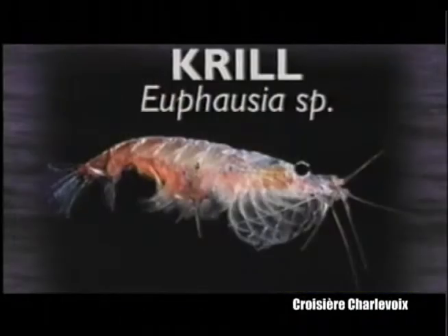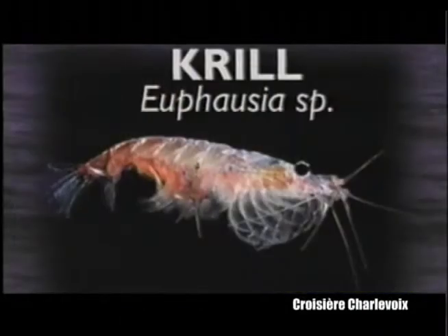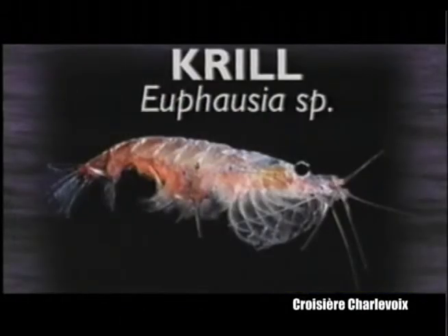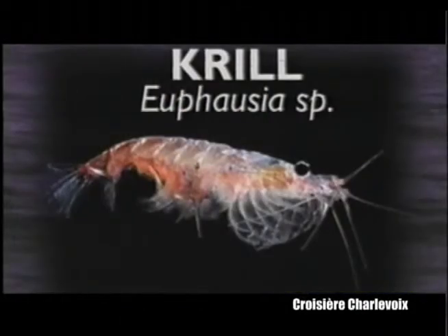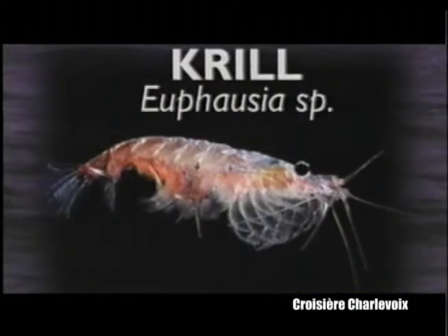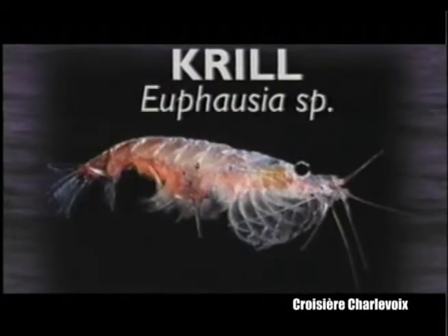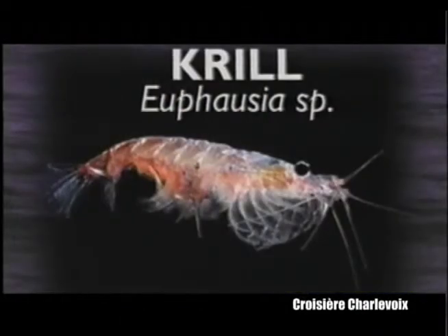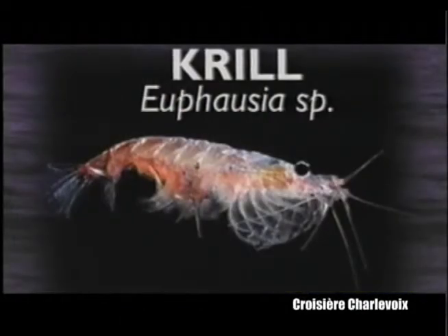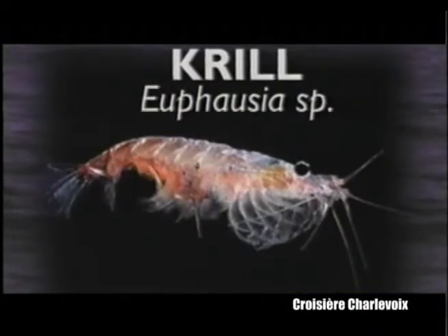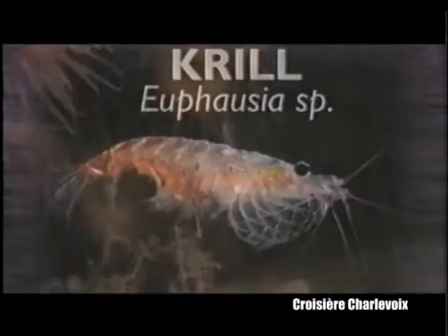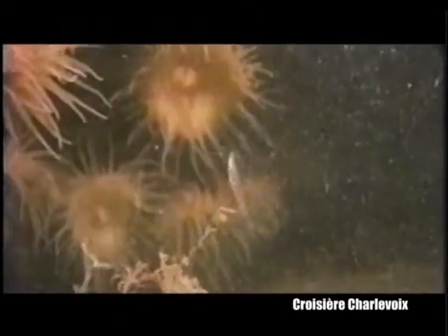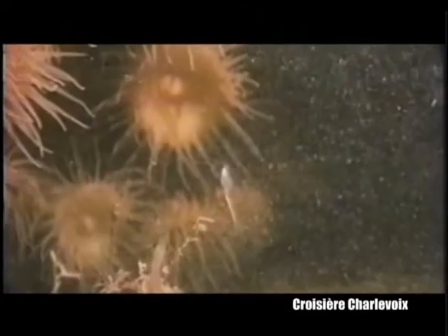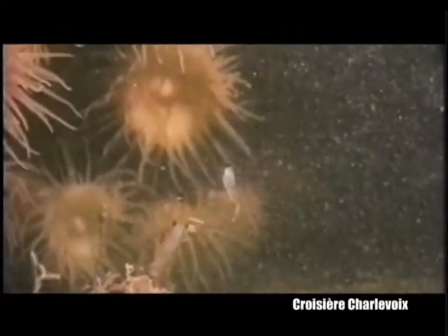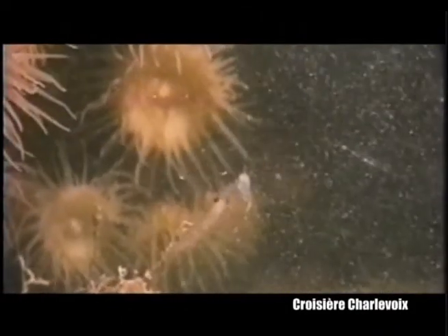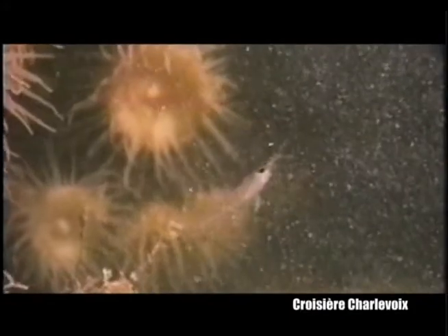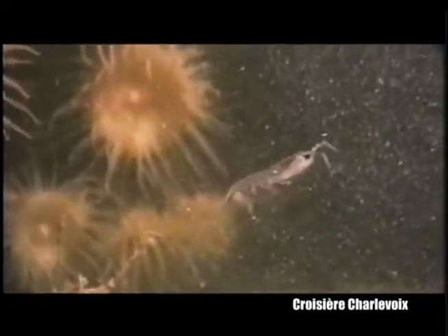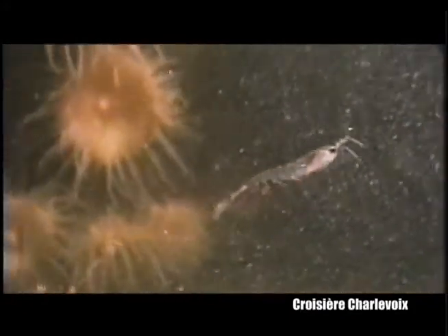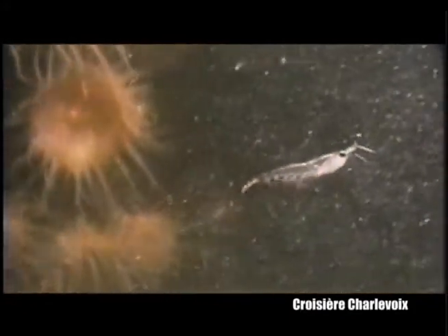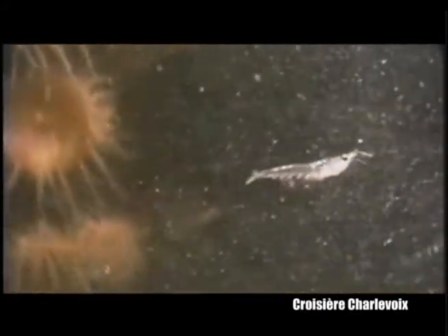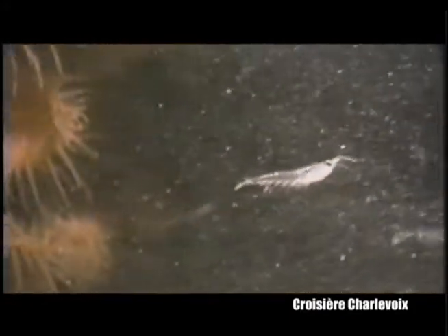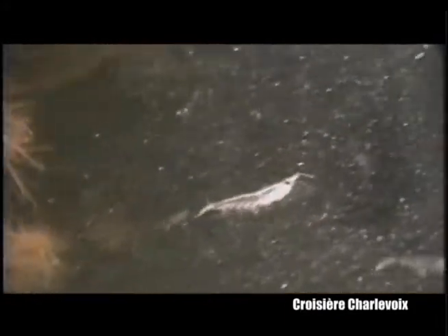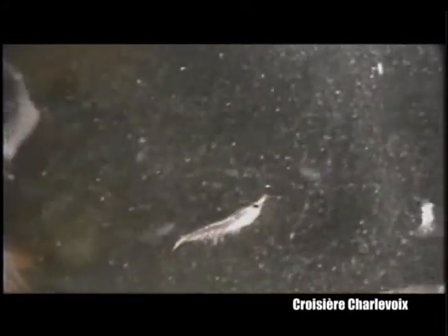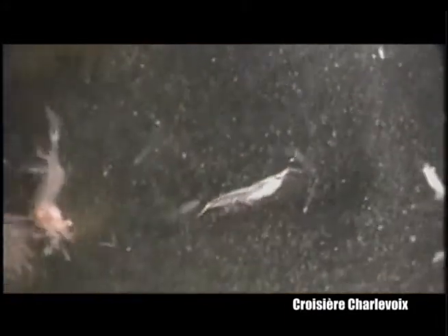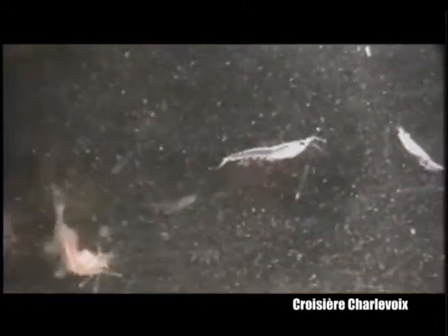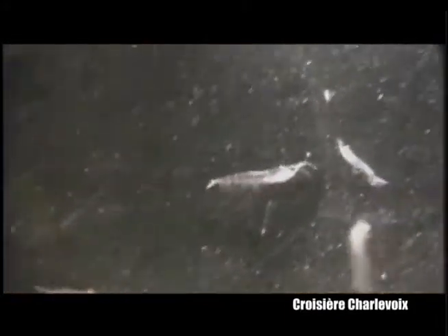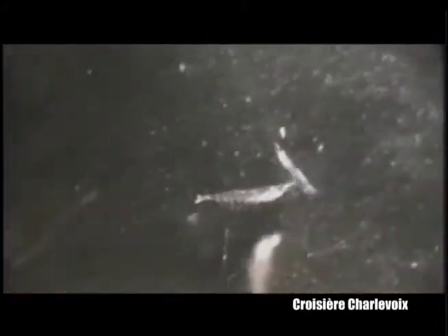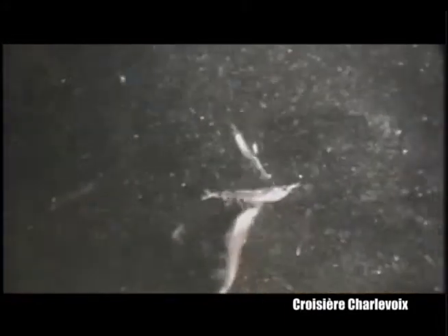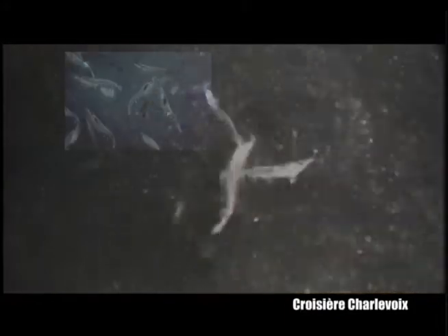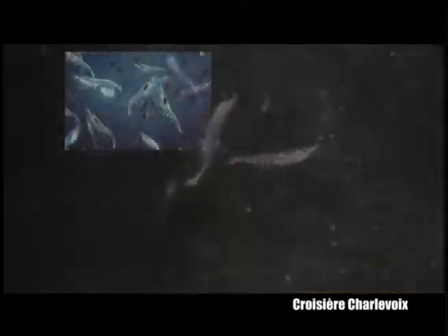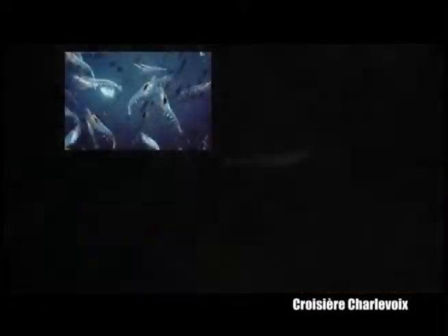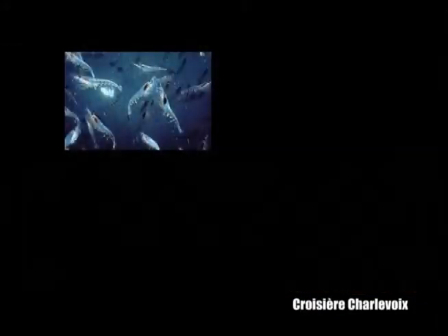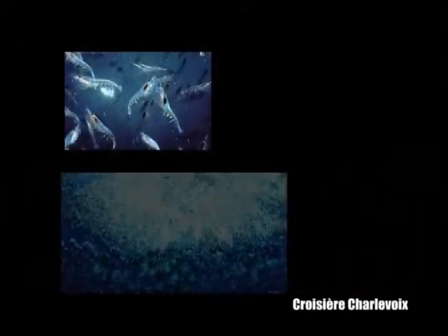It feeds on tiny shrimp-like crustaceans known as krill. One blue whale consumes three to four metric tons of these animals daily.